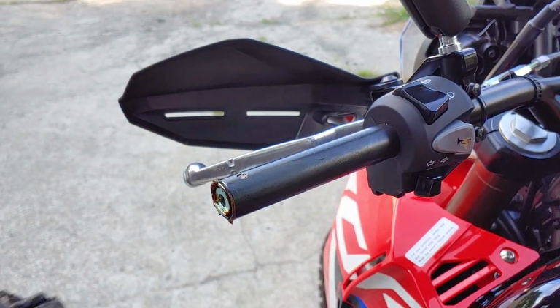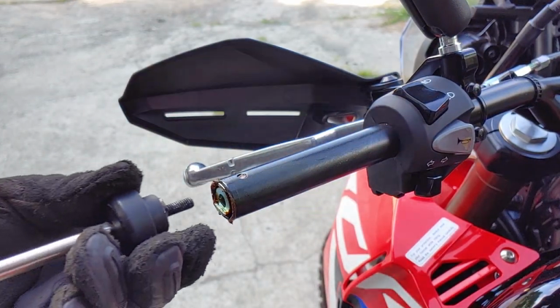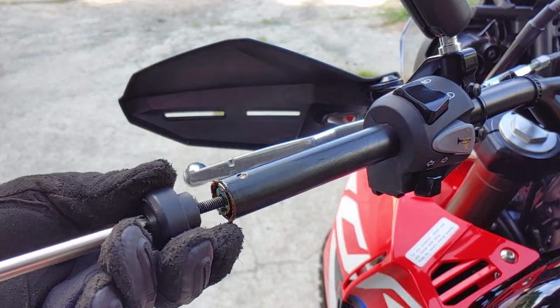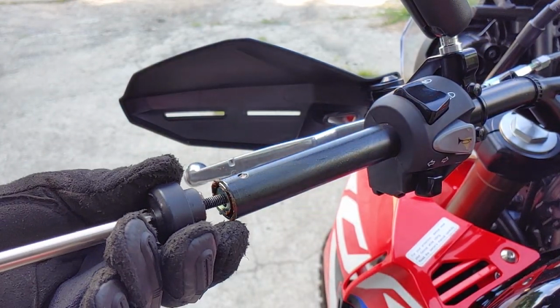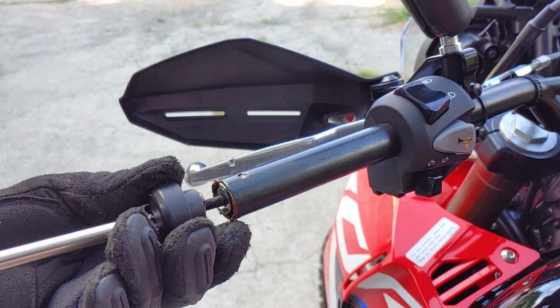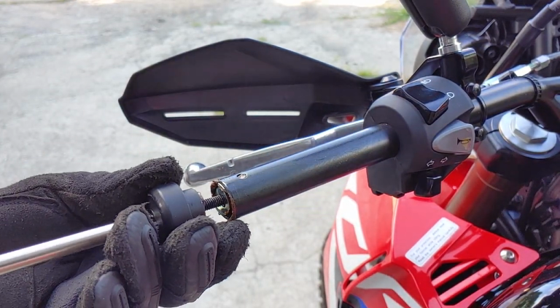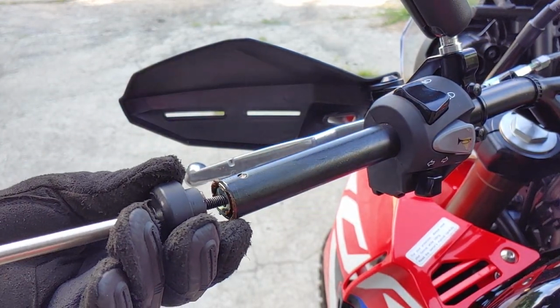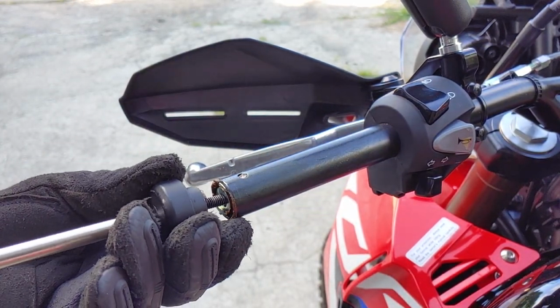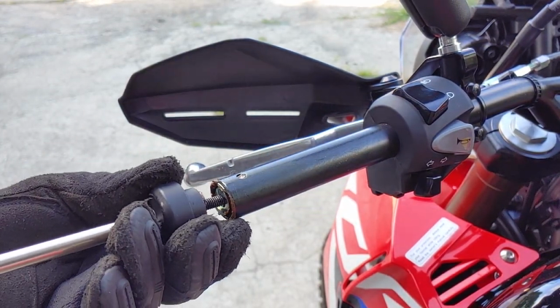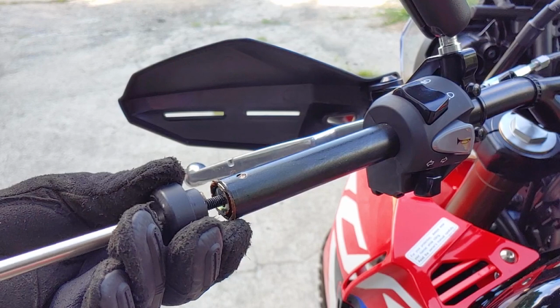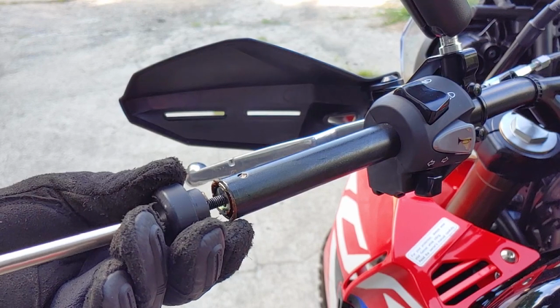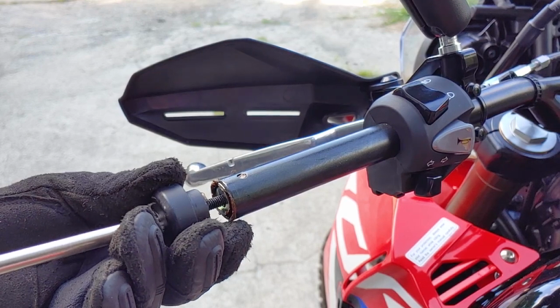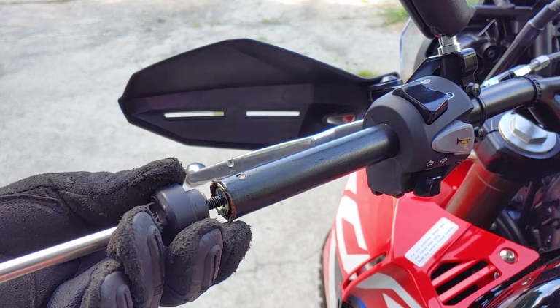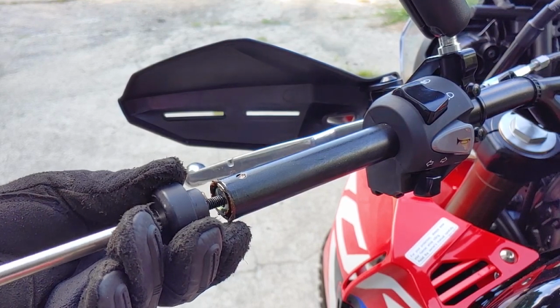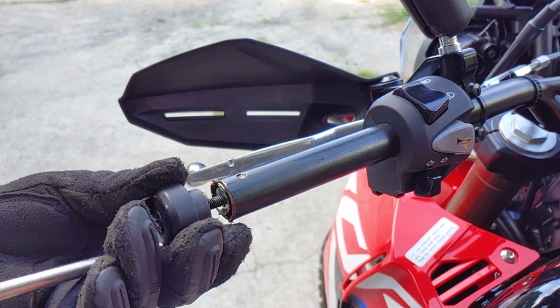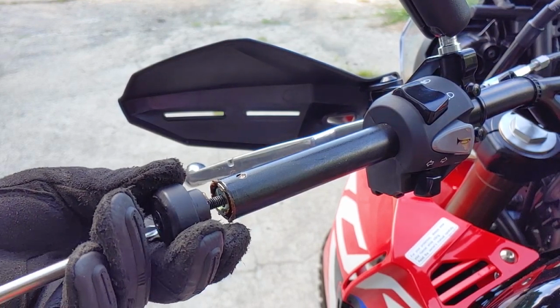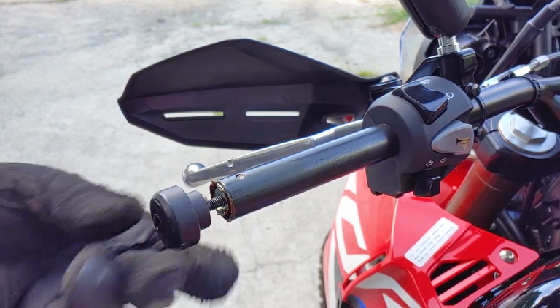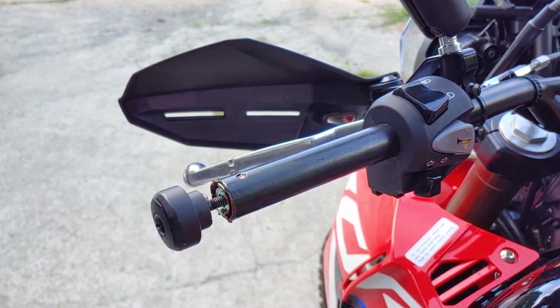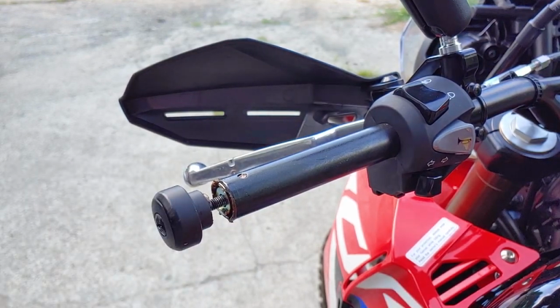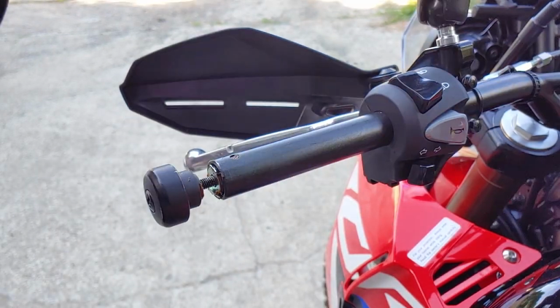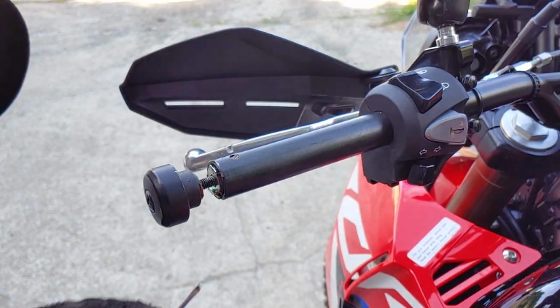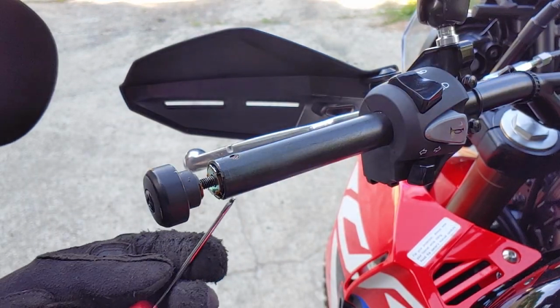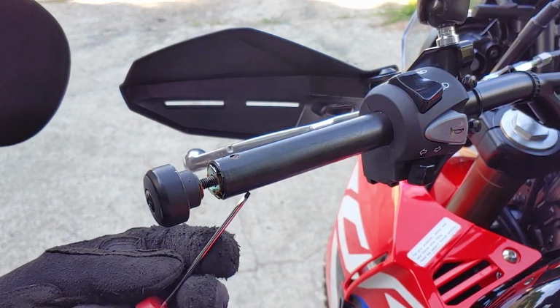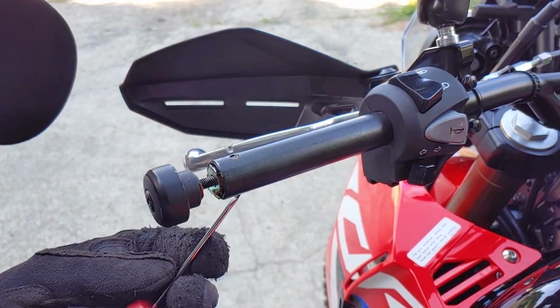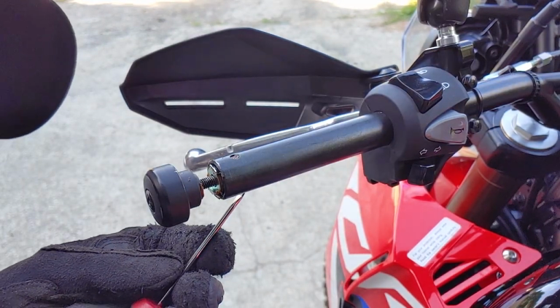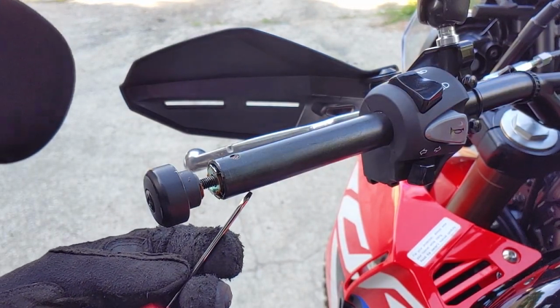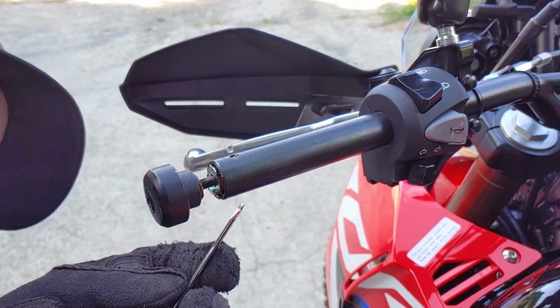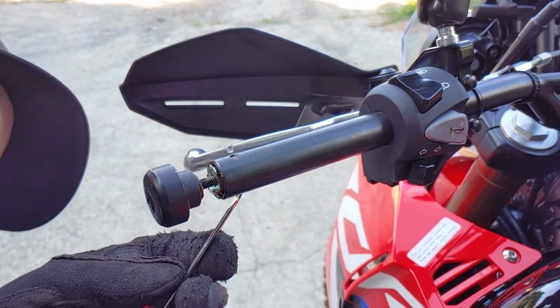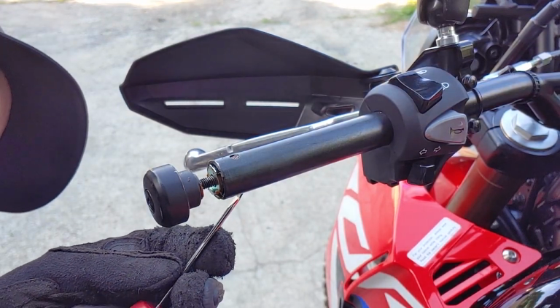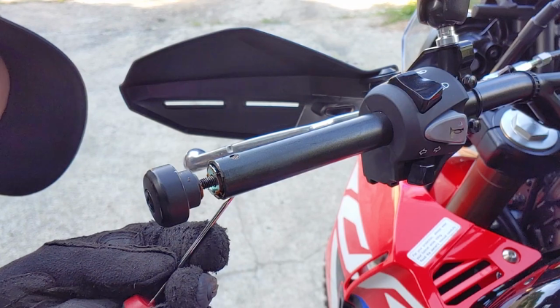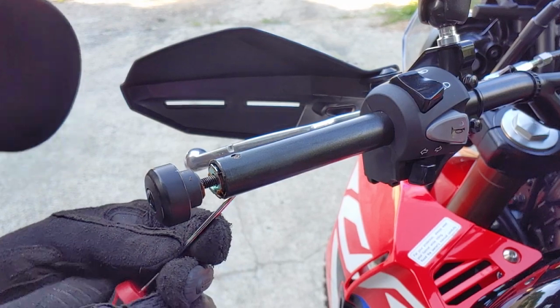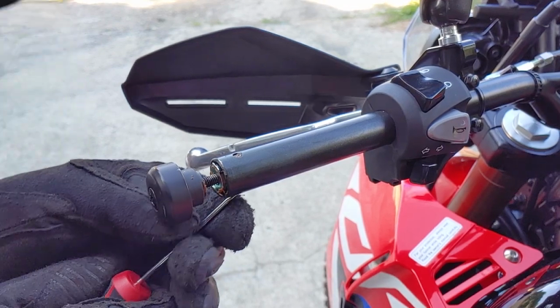If you want to remove the mounts for the bar end weights, just reinstall the weight a few threads deep, pry out the tabs on the top and the bottom, and pull out the mount.